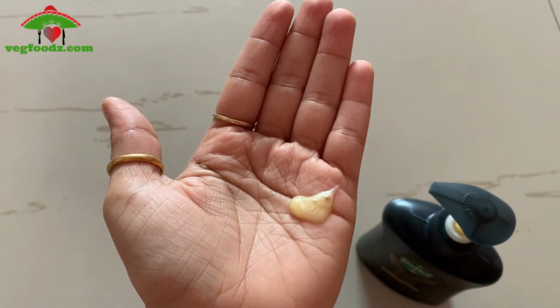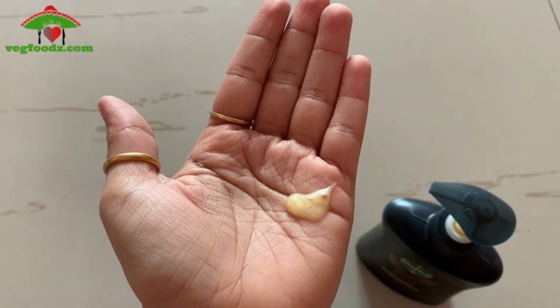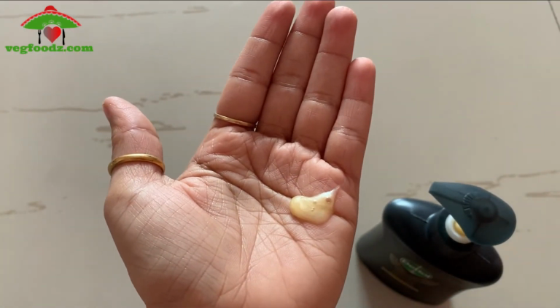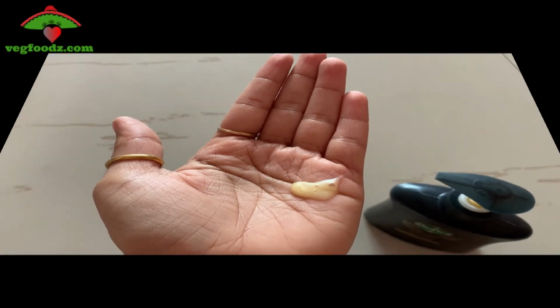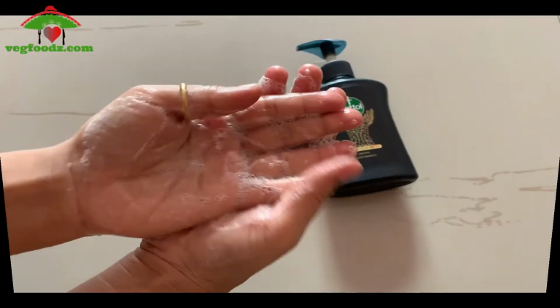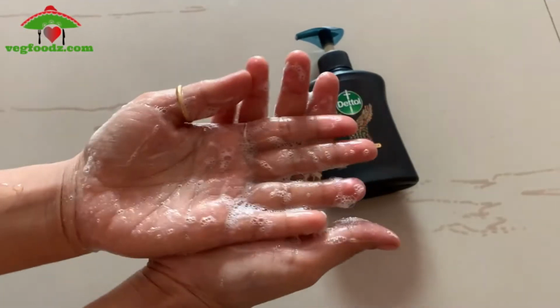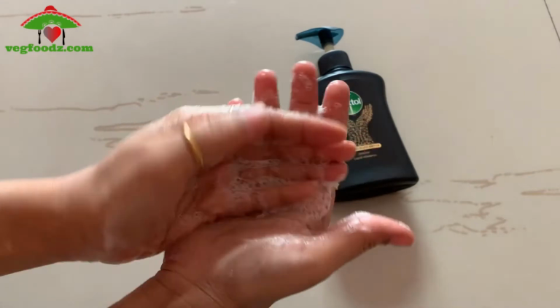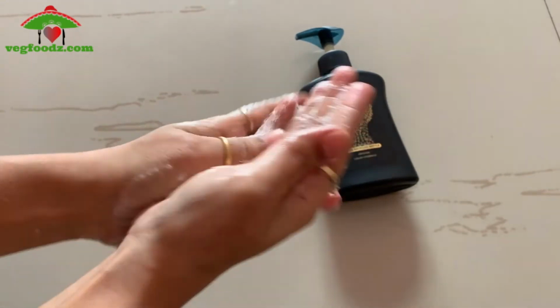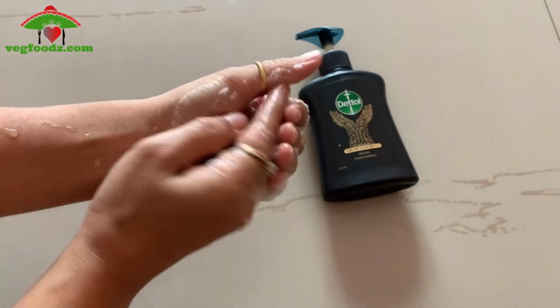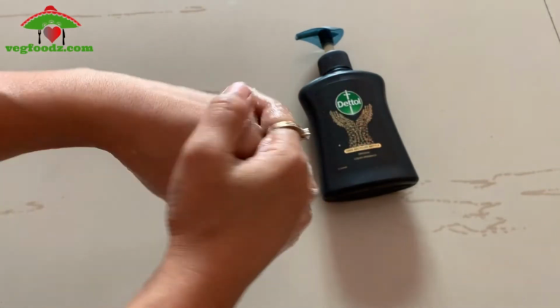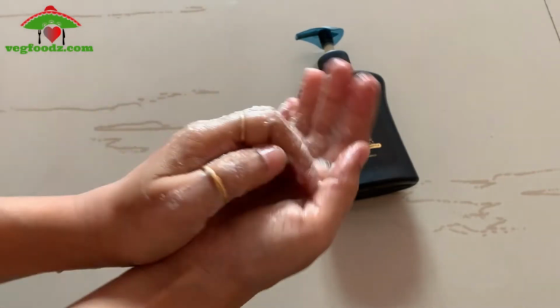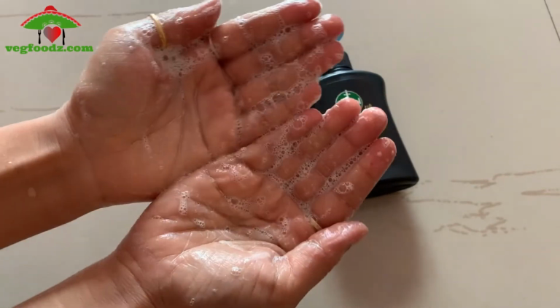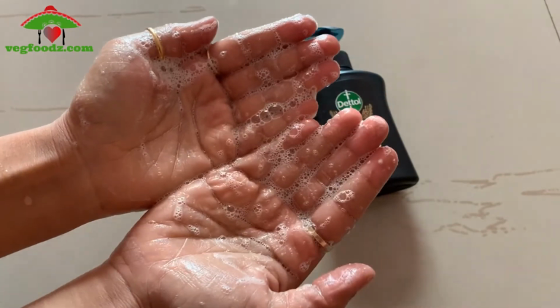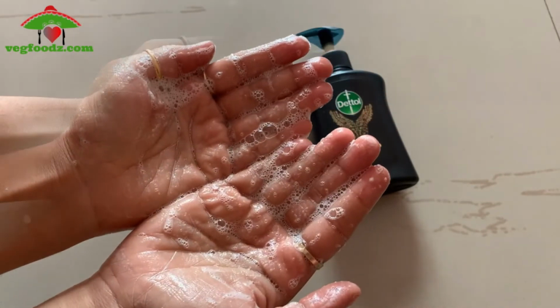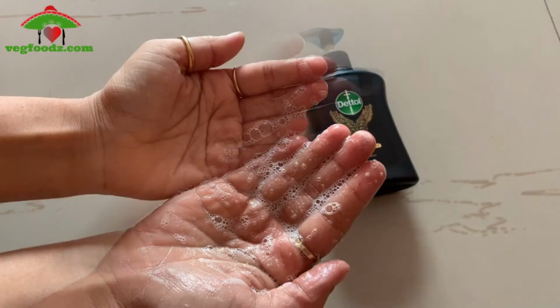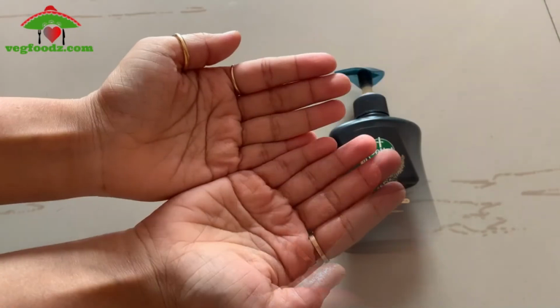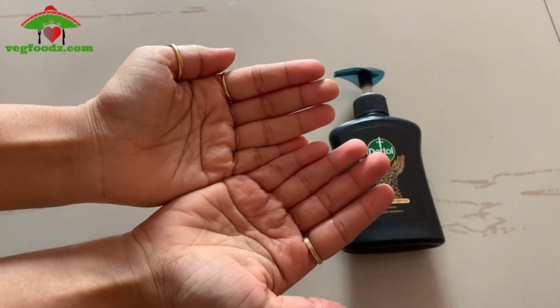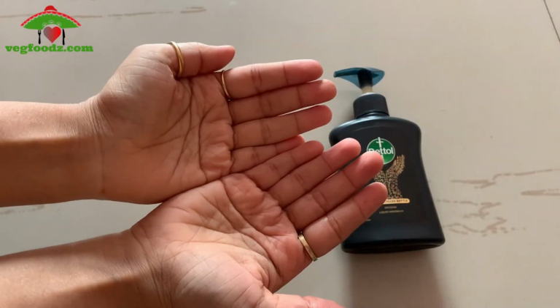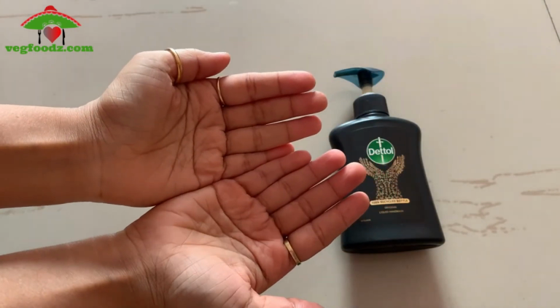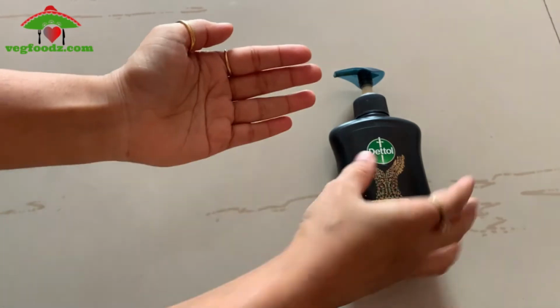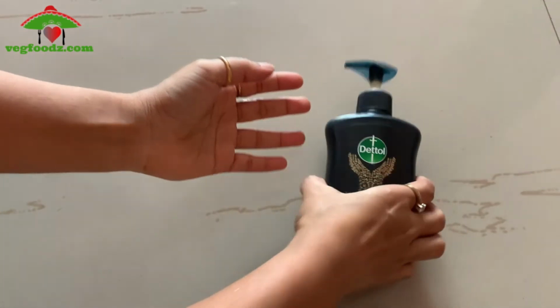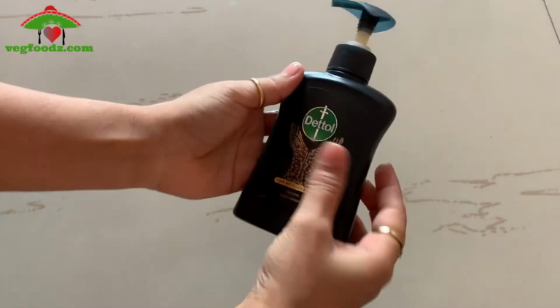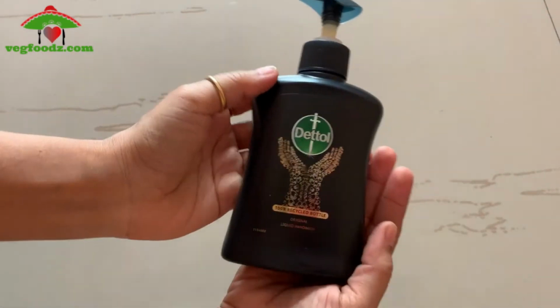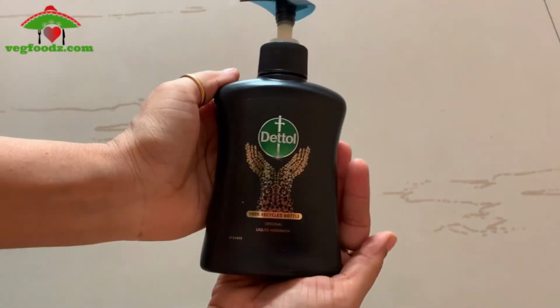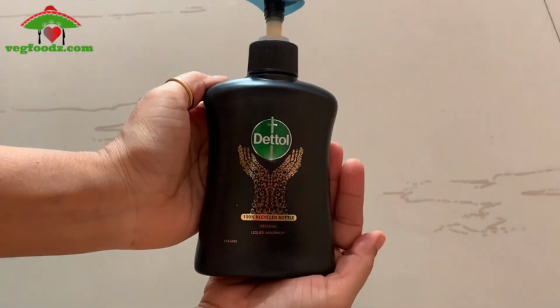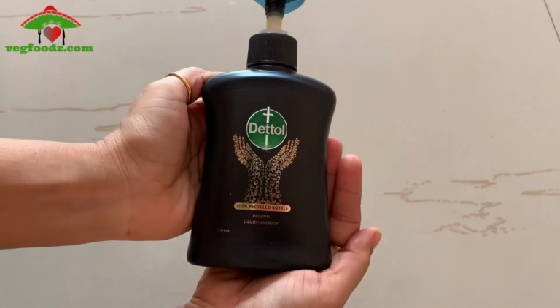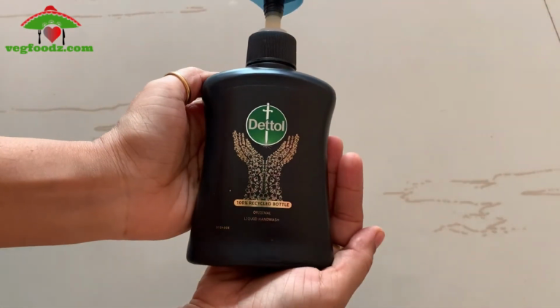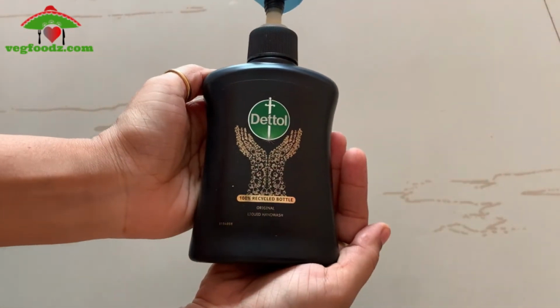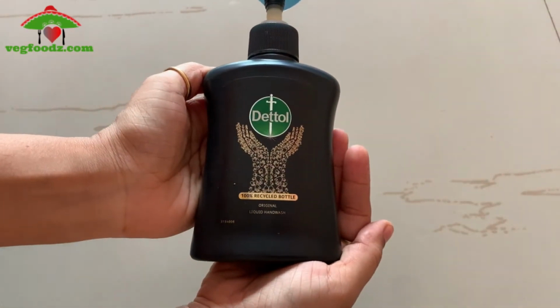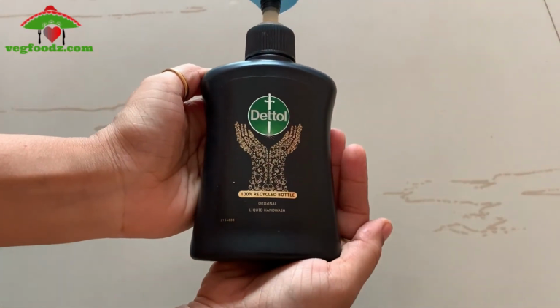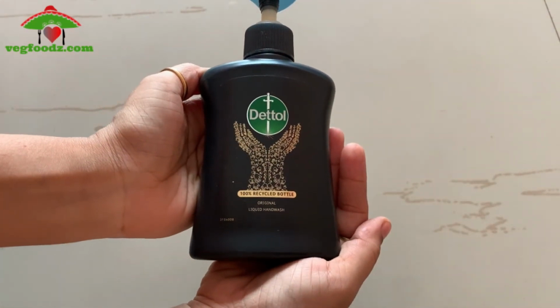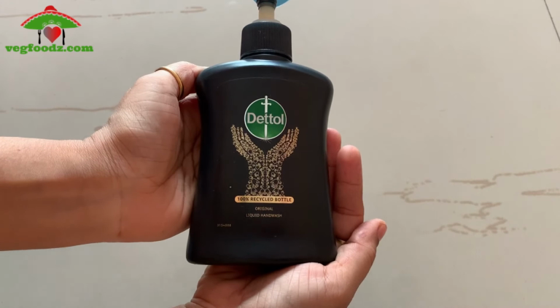This is a hand wash. It gives a sufficient amount of lather. It is also cleansing, and it does not leave your hands dry. I have no cream on my hands, I have just washed them. You will not feel dryness on your hands.